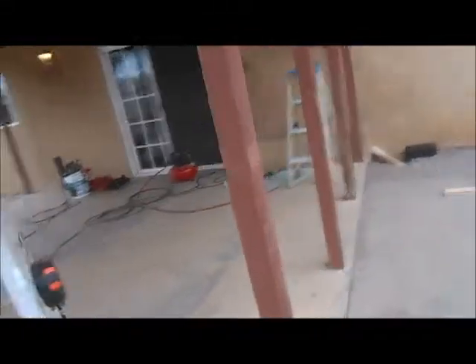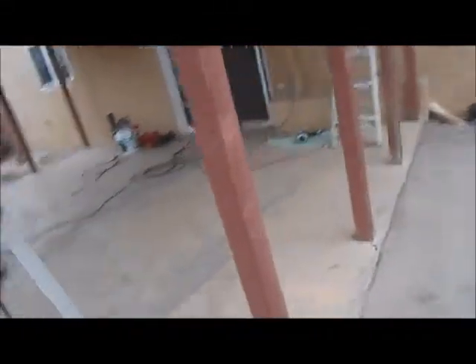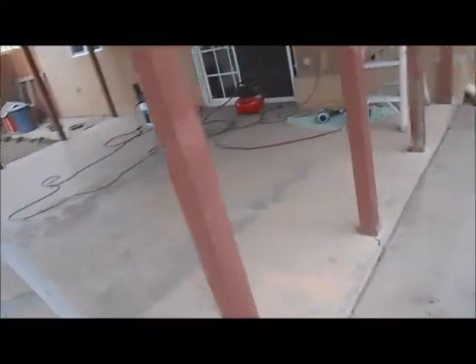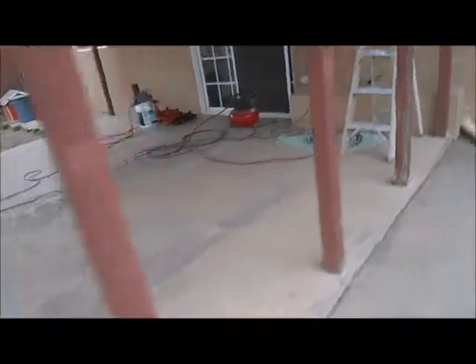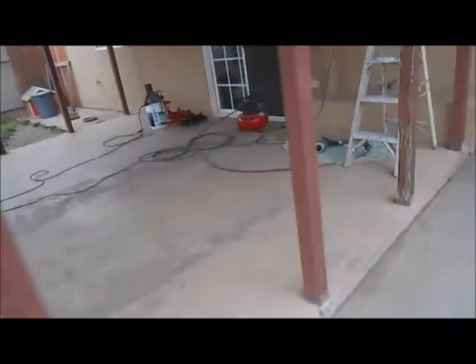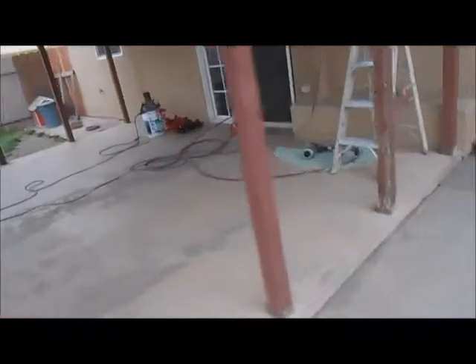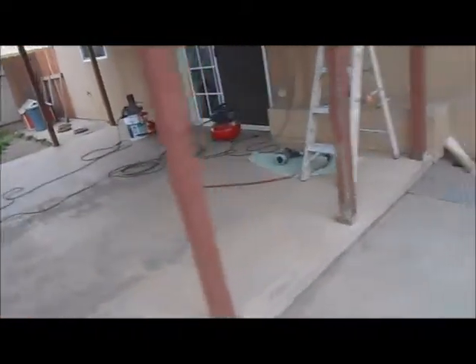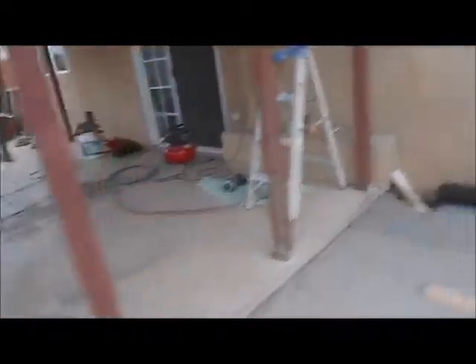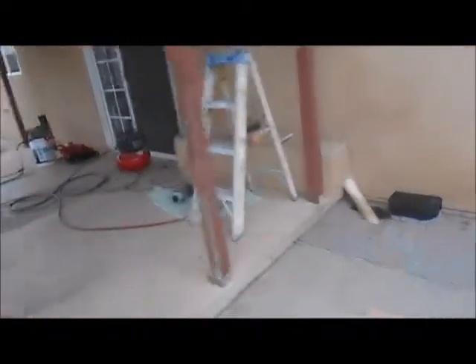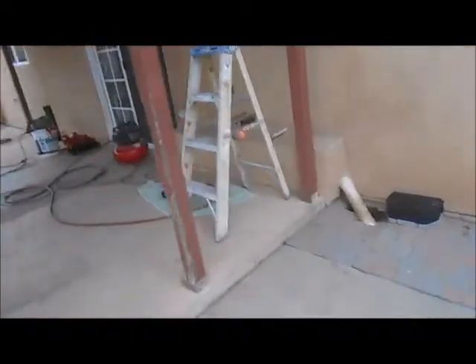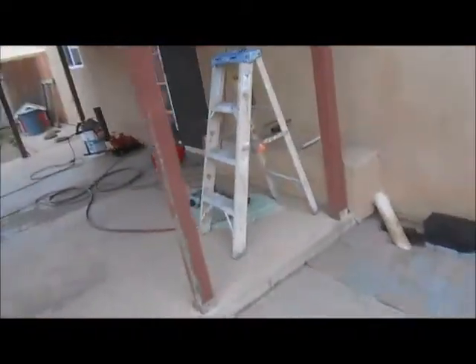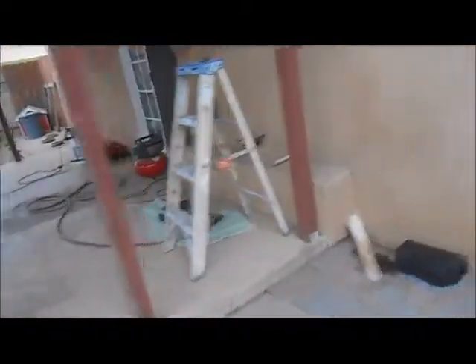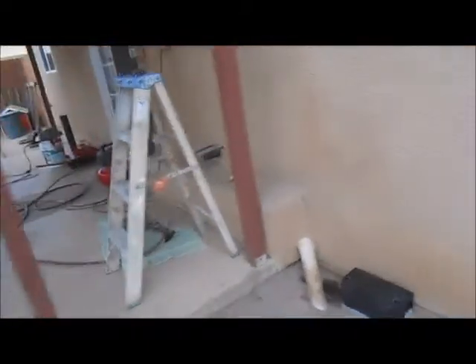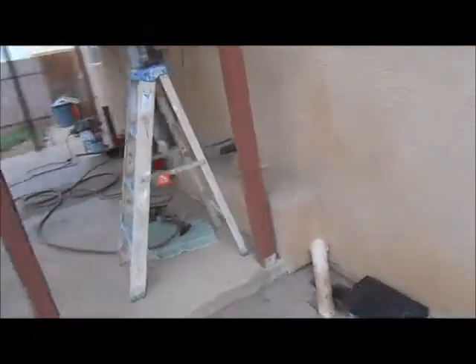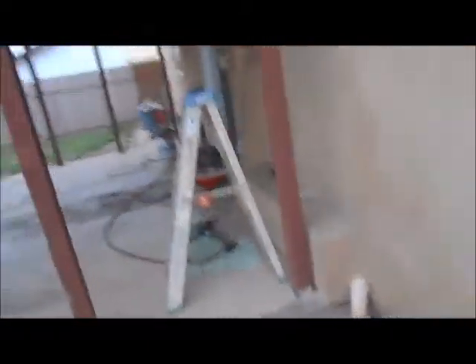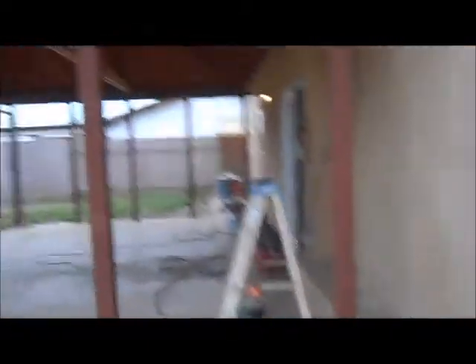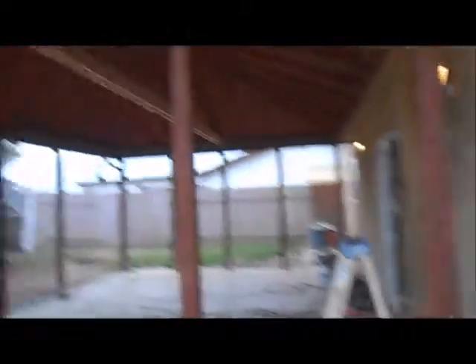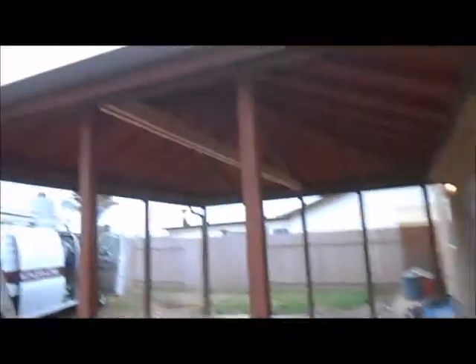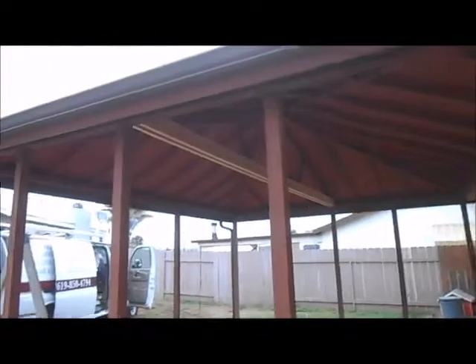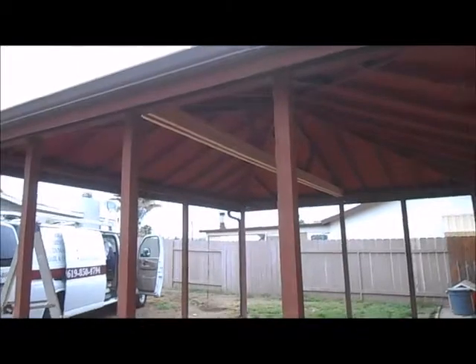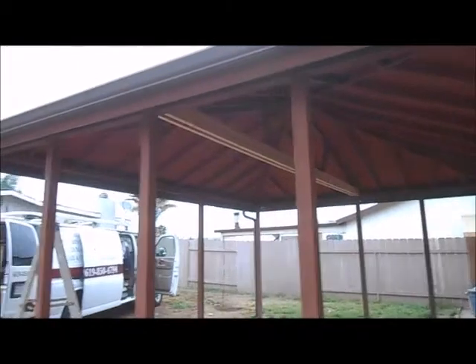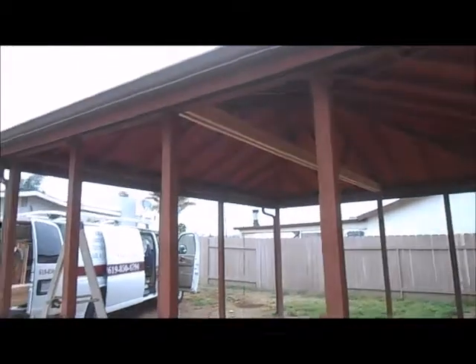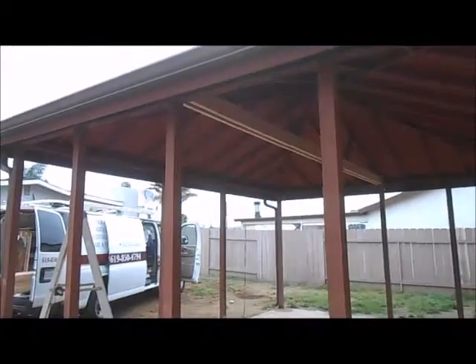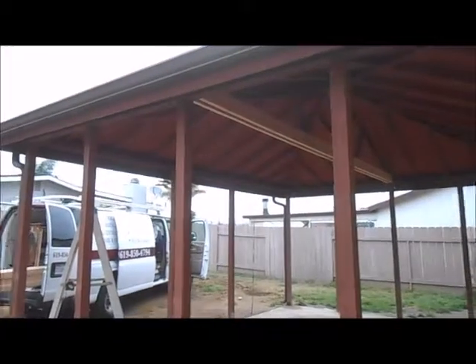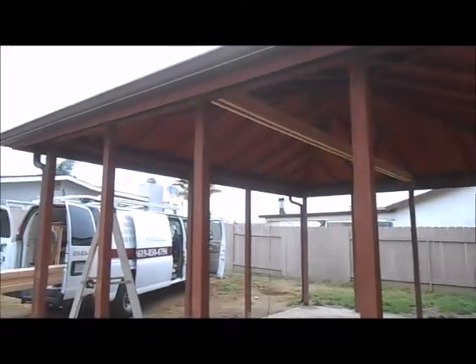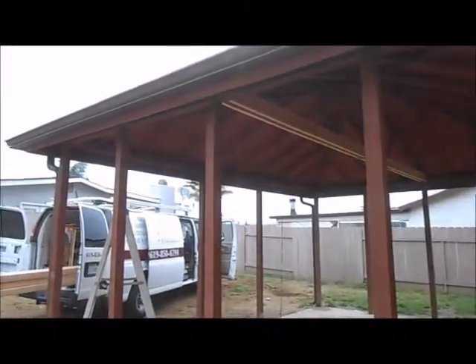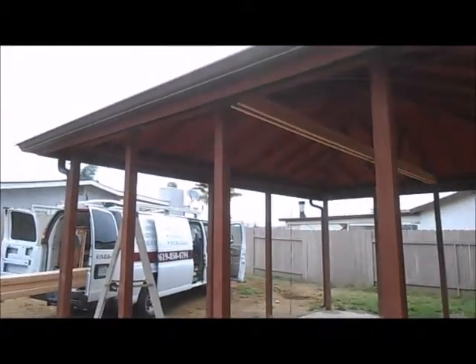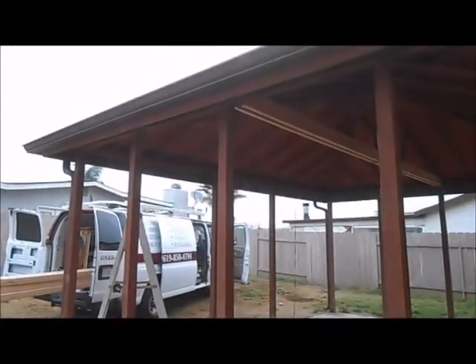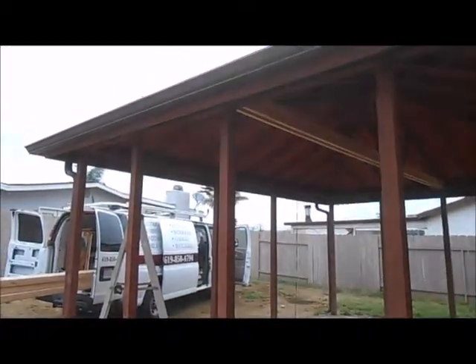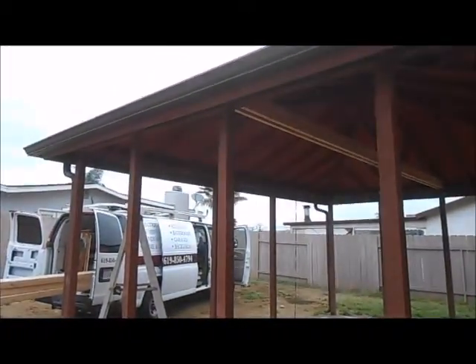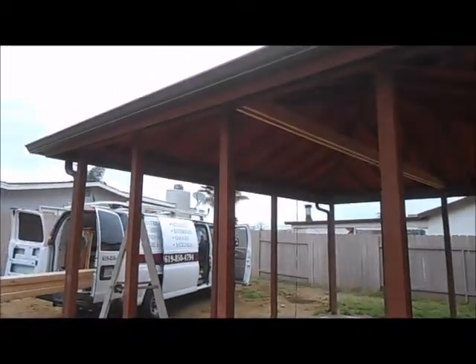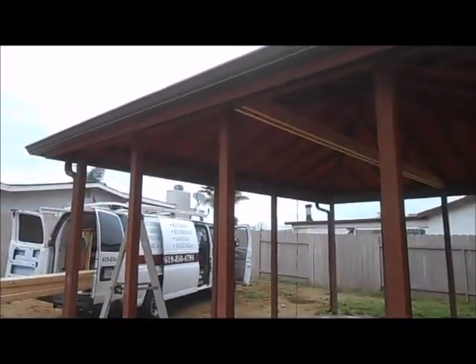Our phone number is 619-850-4794. You can call us for your beam replacements, any kind of repairs you have on your patio covers and decks.